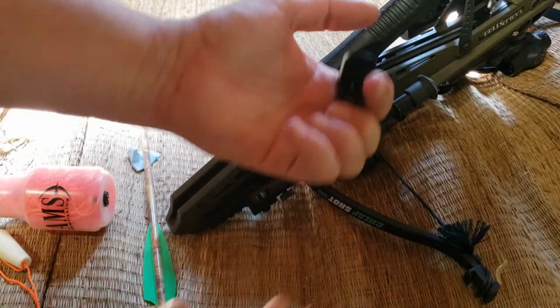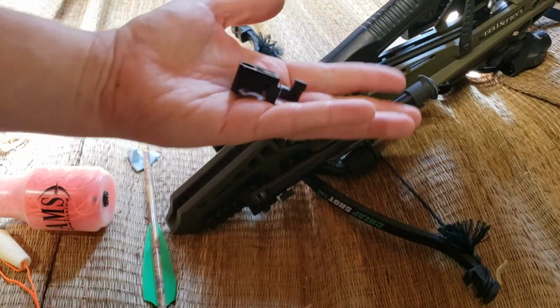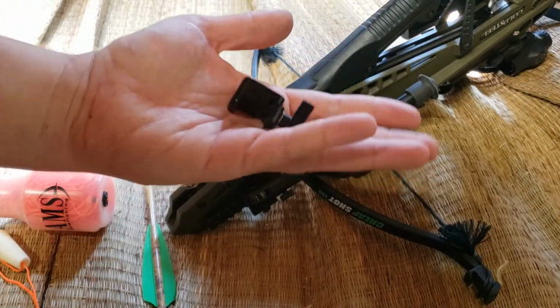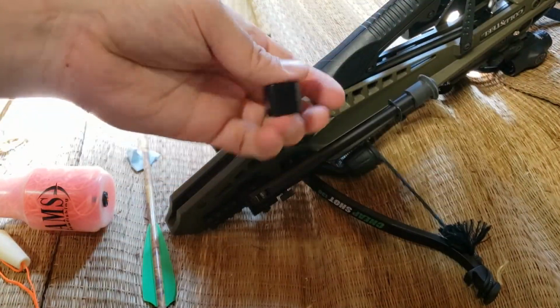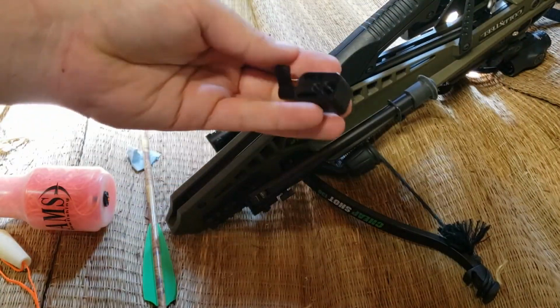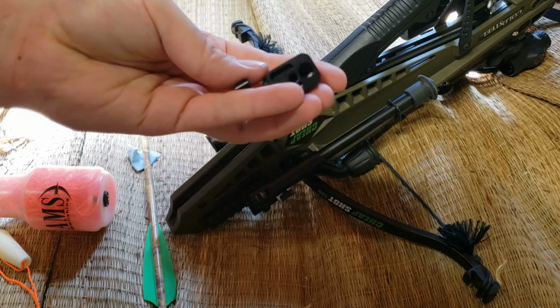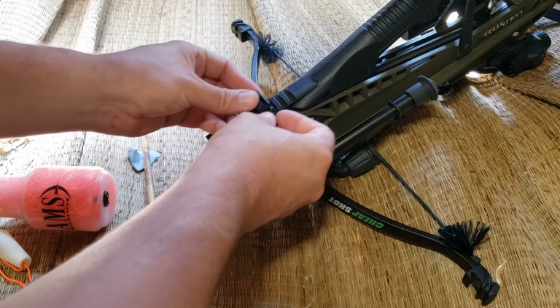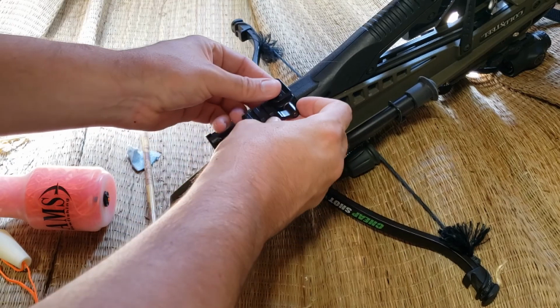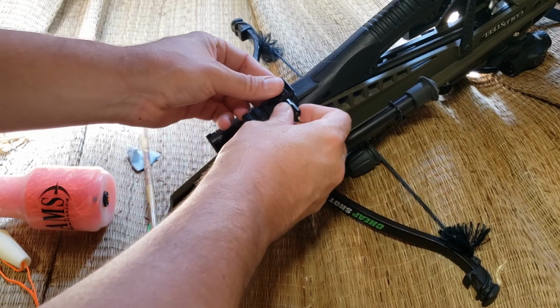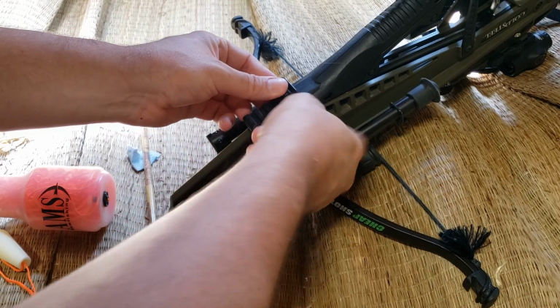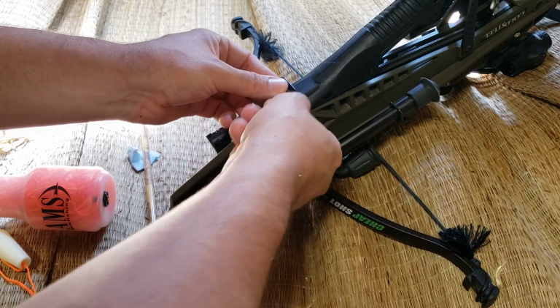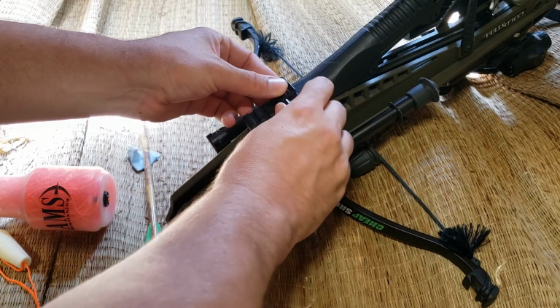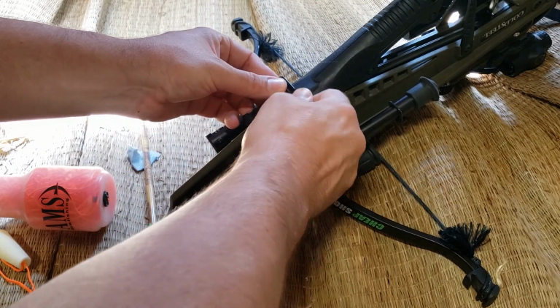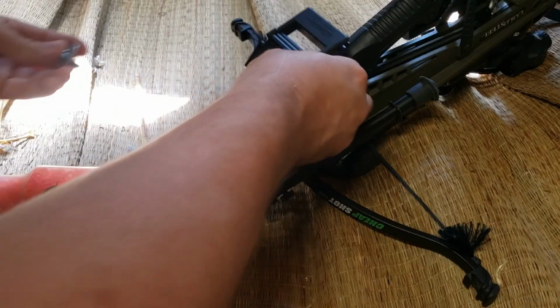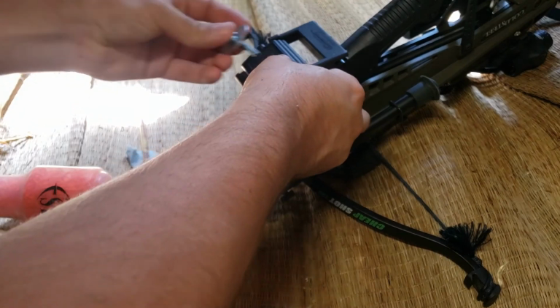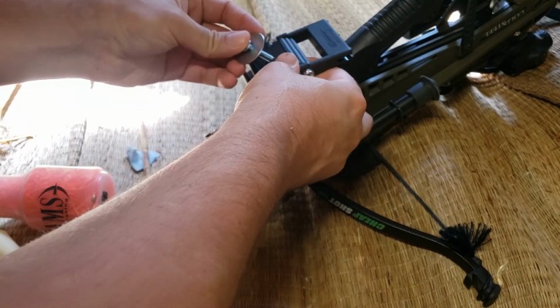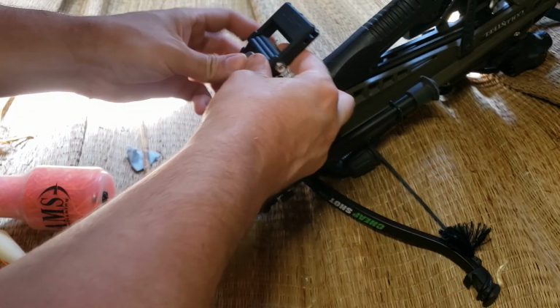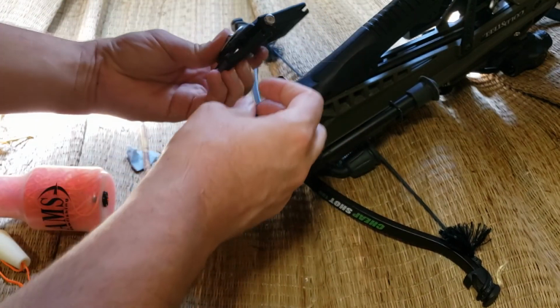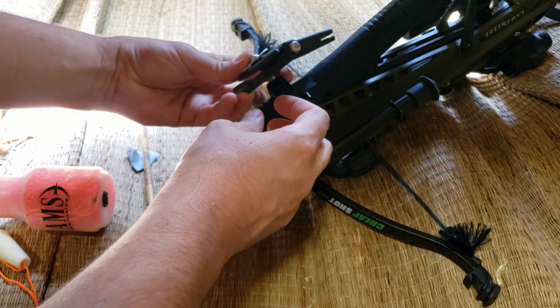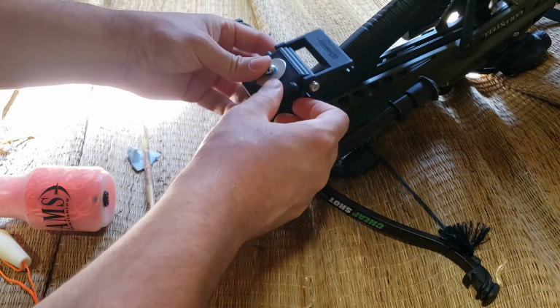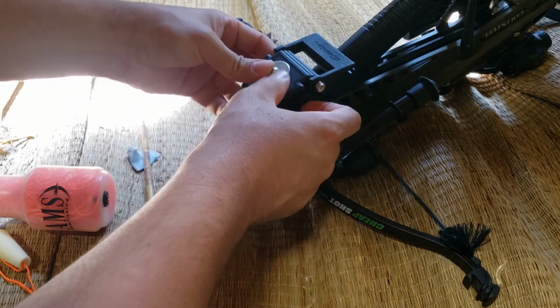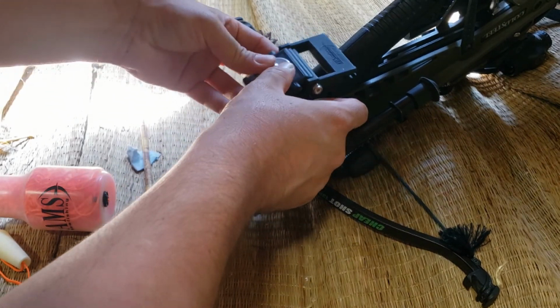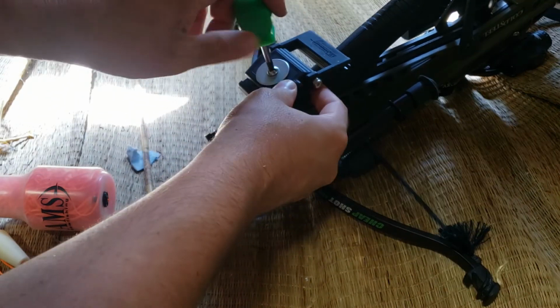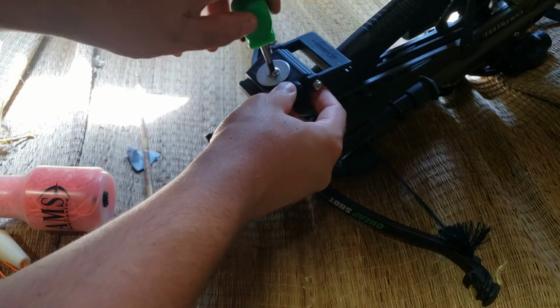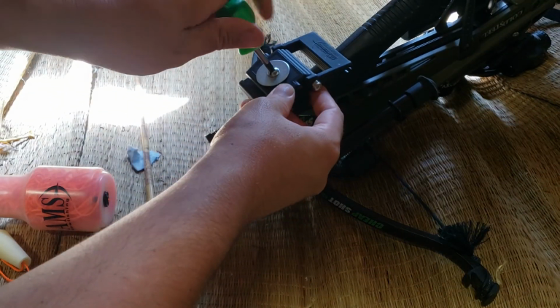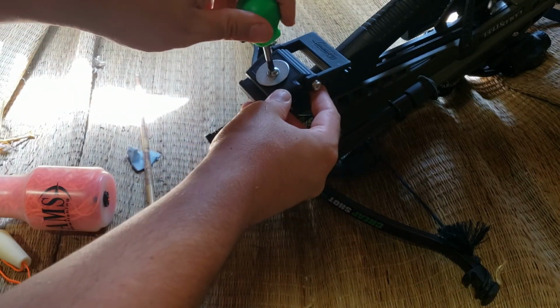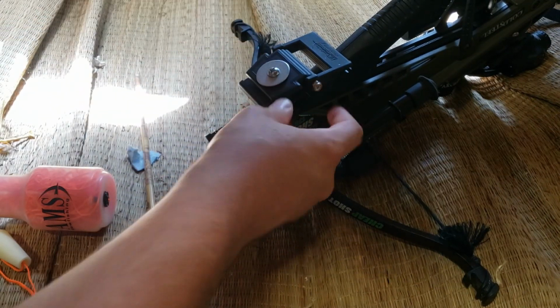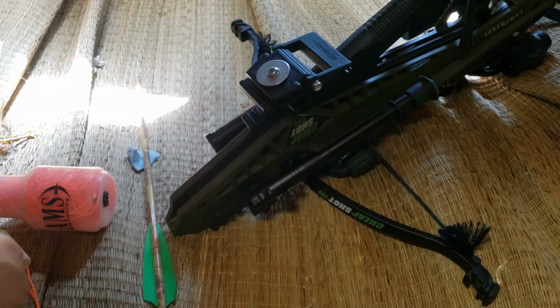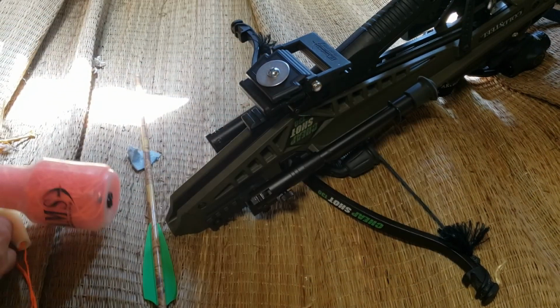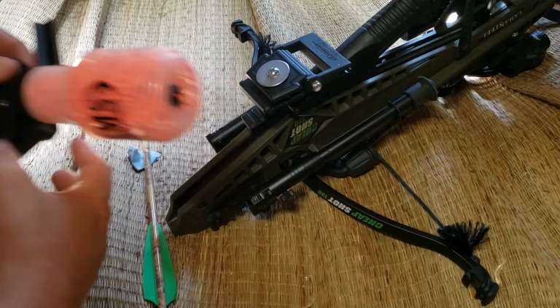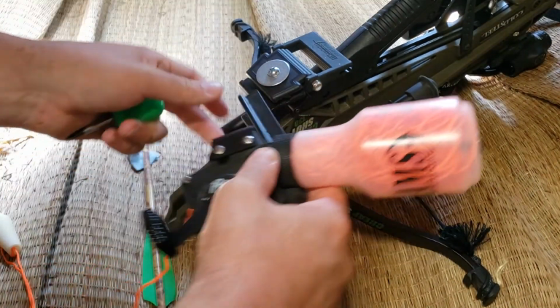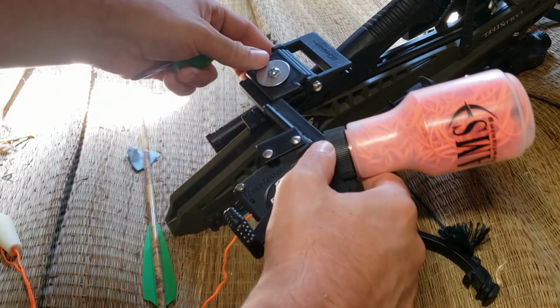A Picatinny camera mount system. It's got a Picatinny rail clasp on one end and a quarter-twenty thread on the other. Great for forward-mounting bipods, camera tripods, and whatever else.